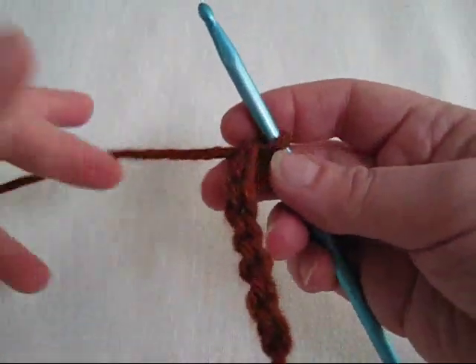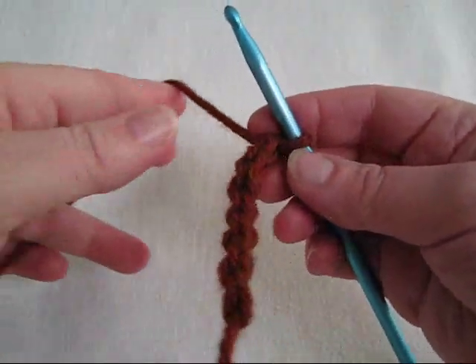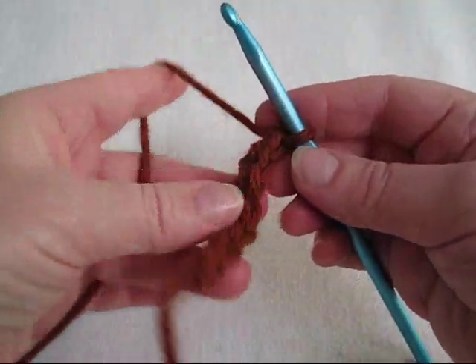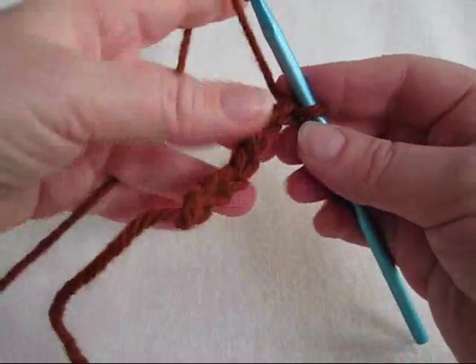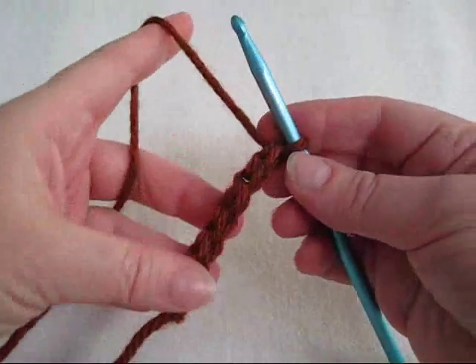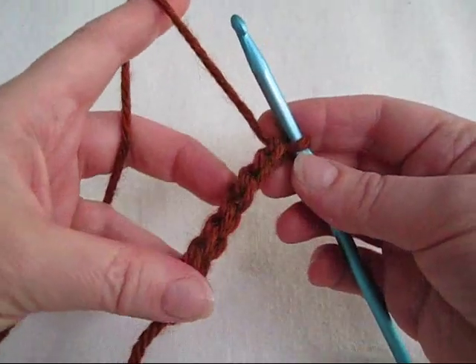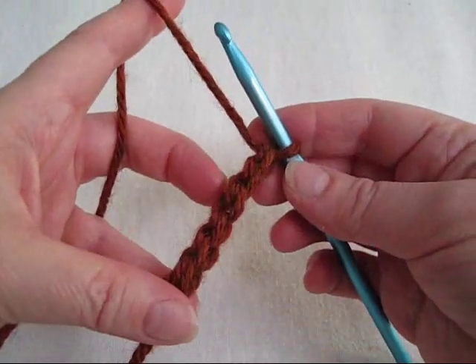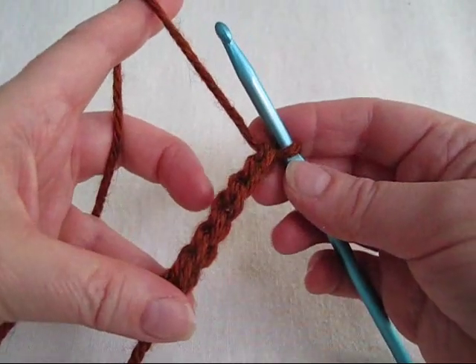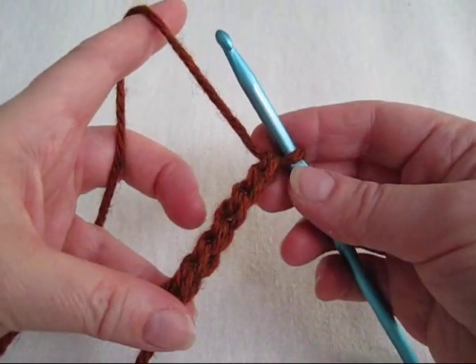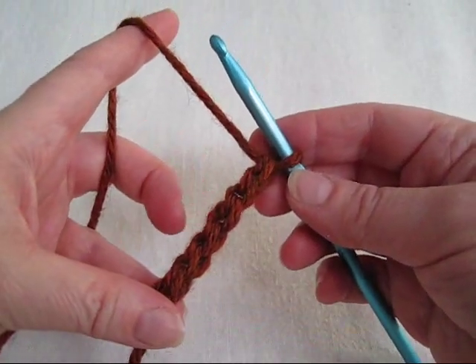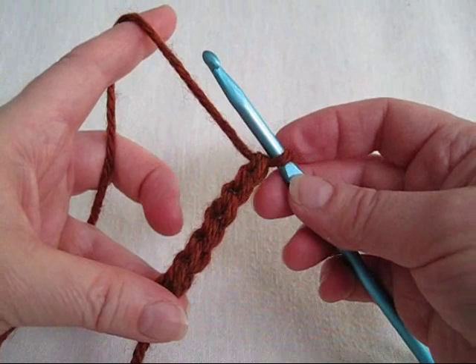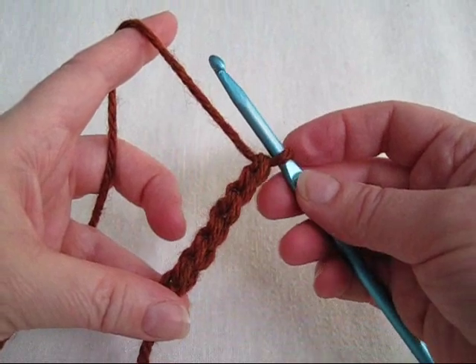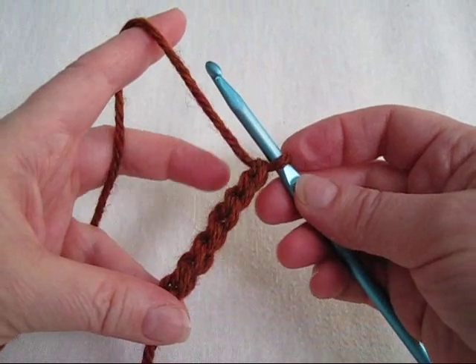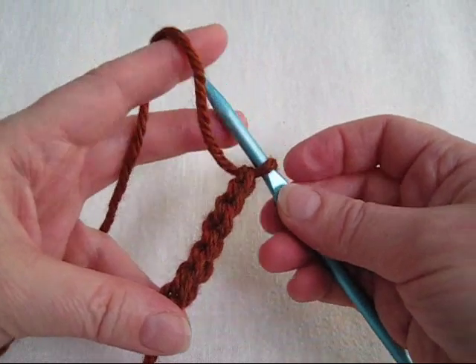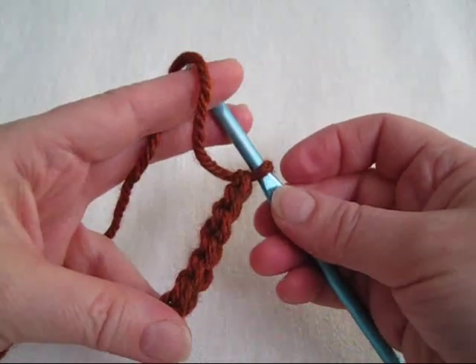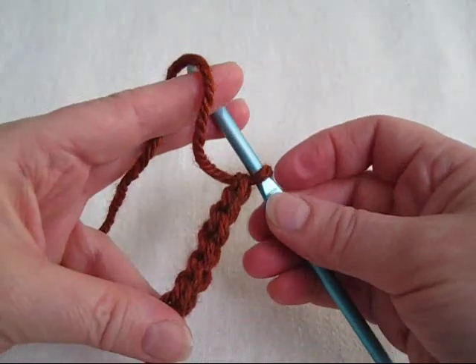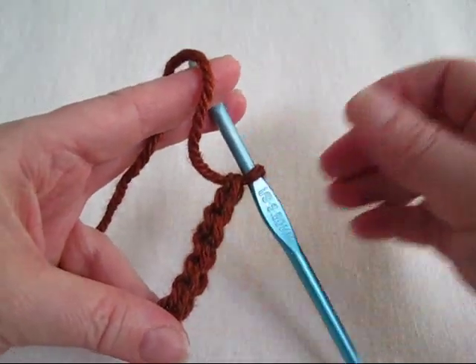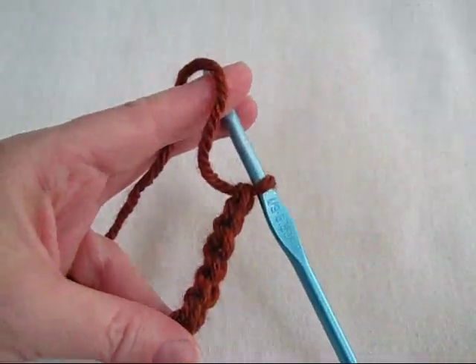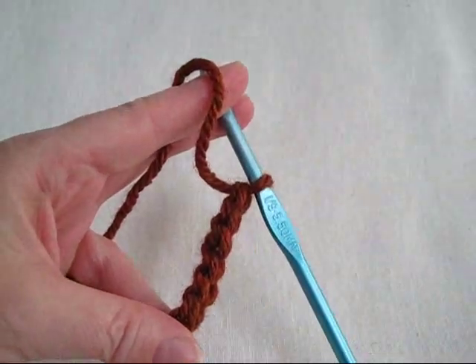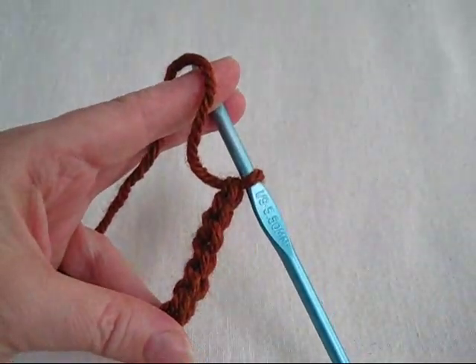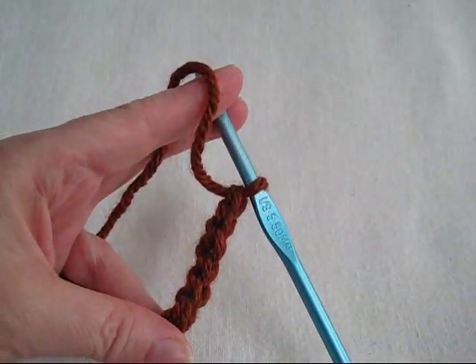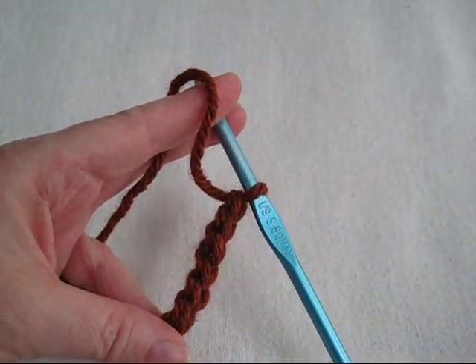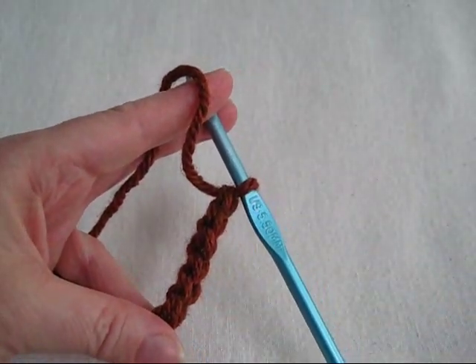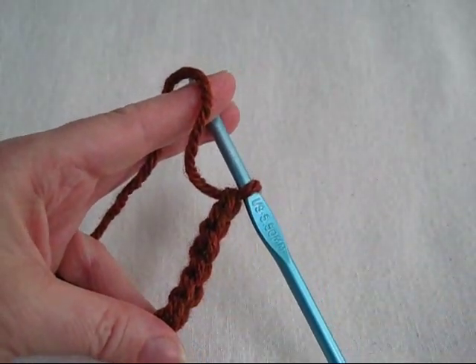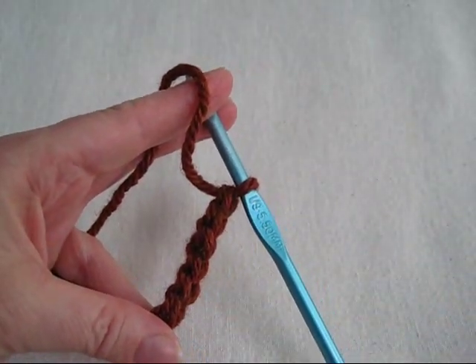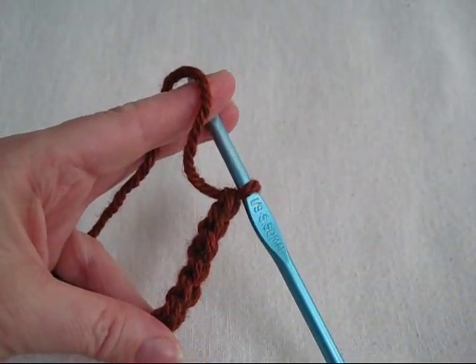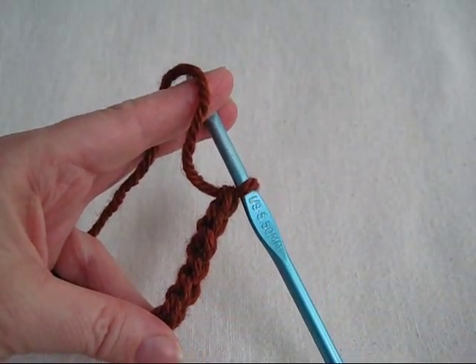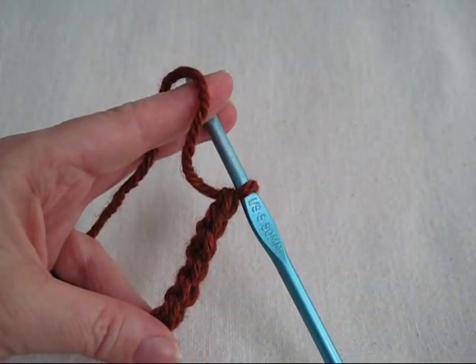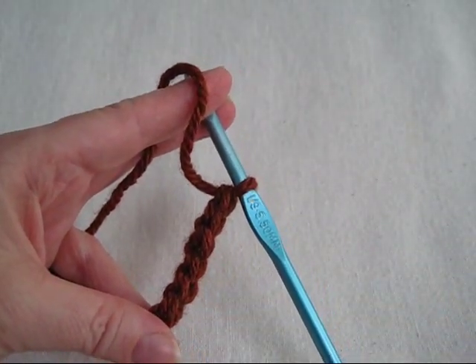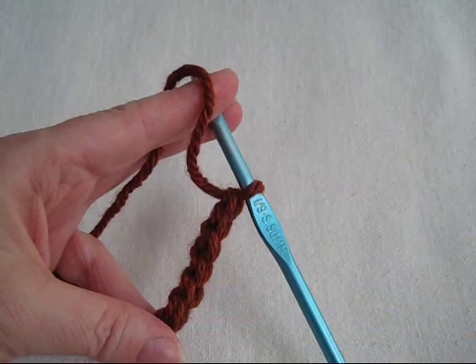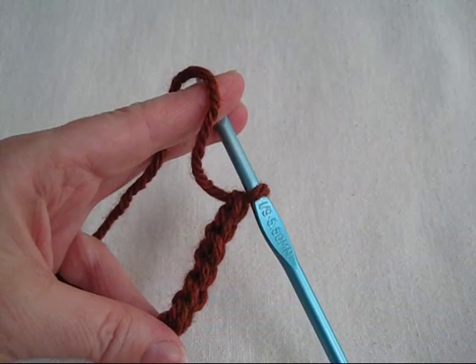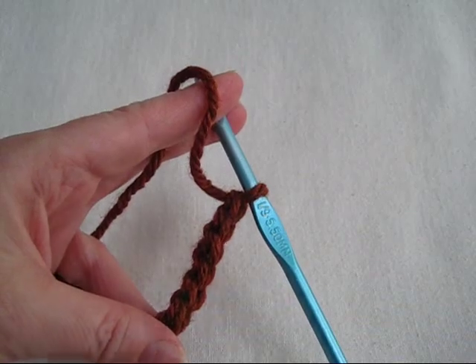And I think you'll find it will come in very handy for all kinds of projects. That's the forward loop chain. I'm Mrs. McCauver. Thanks for viewing and happy crocheting.